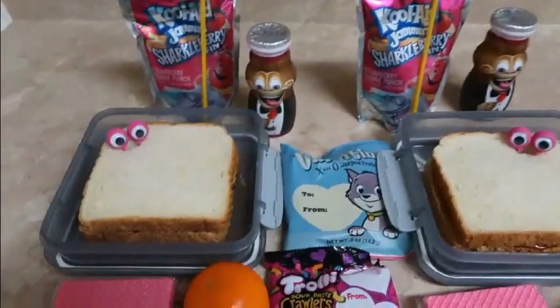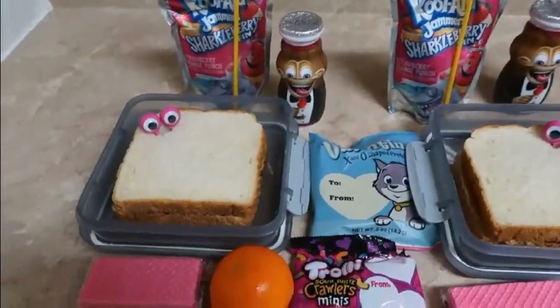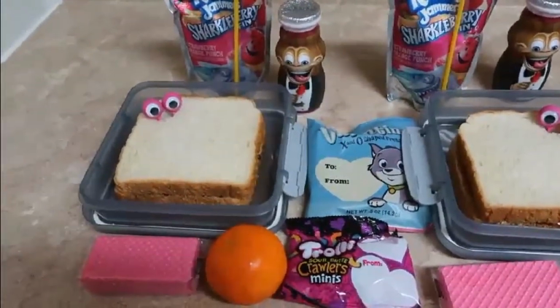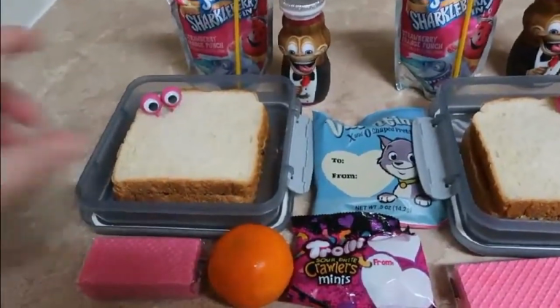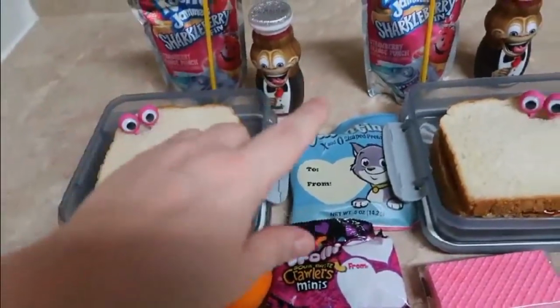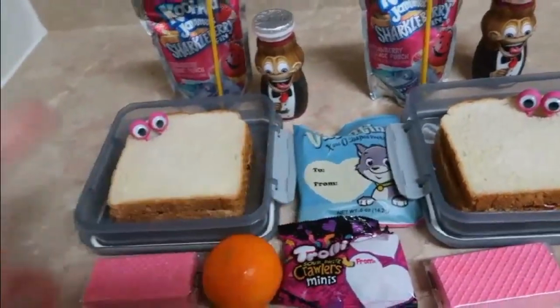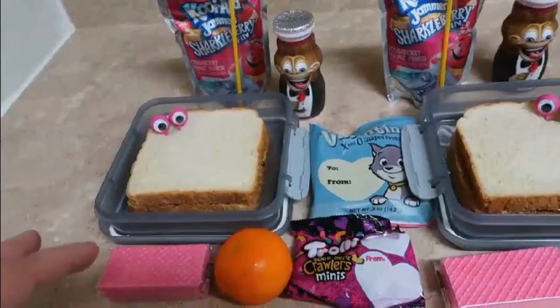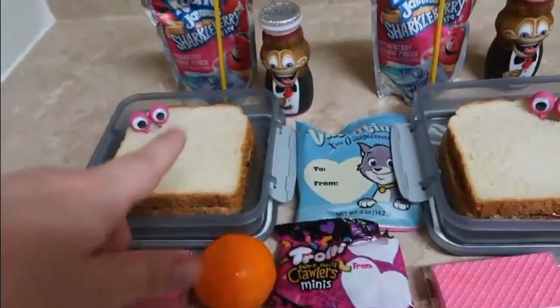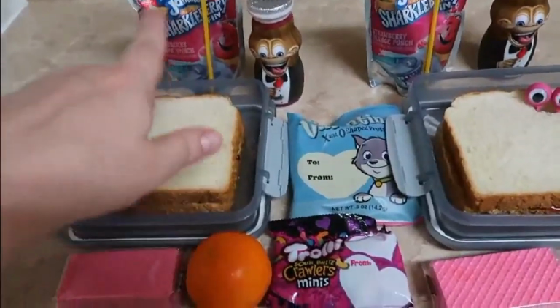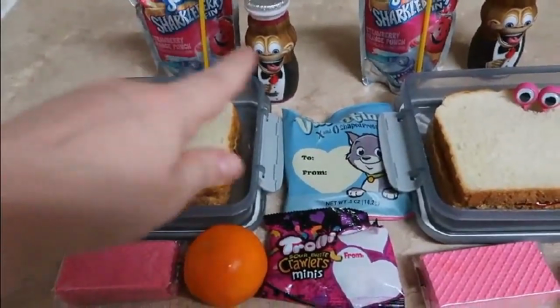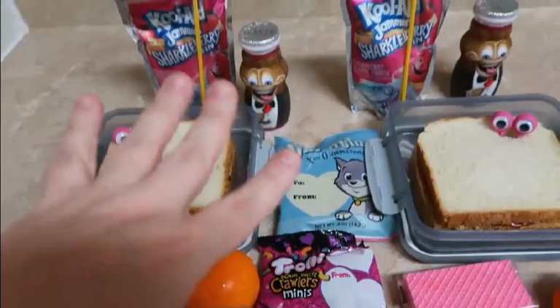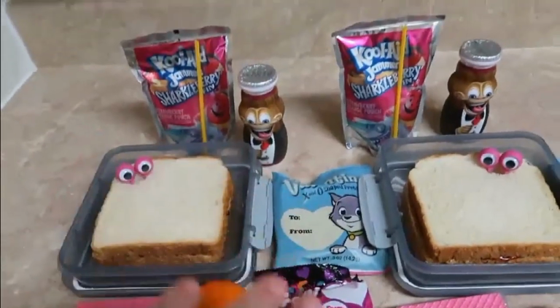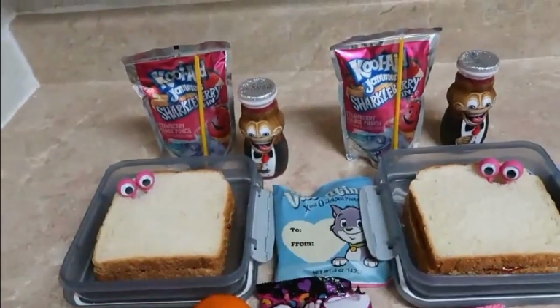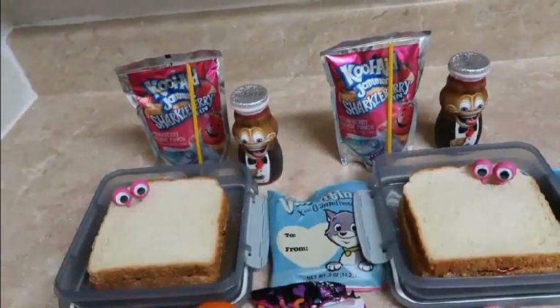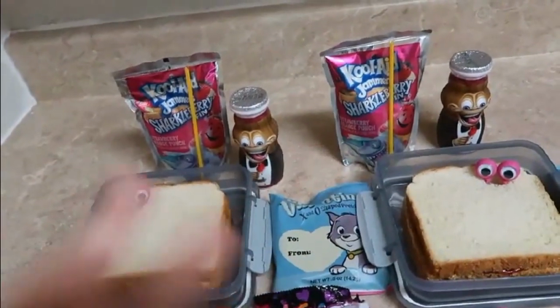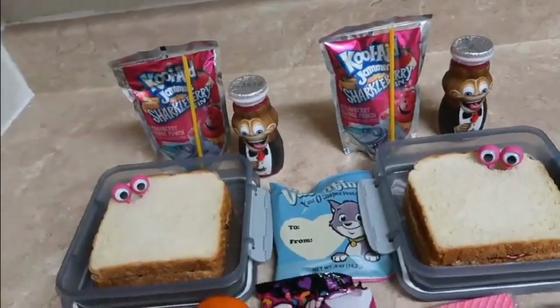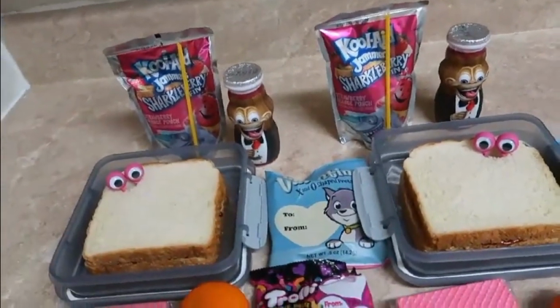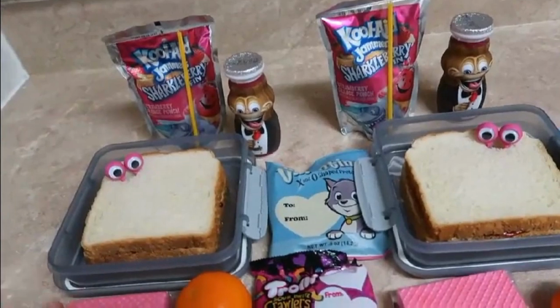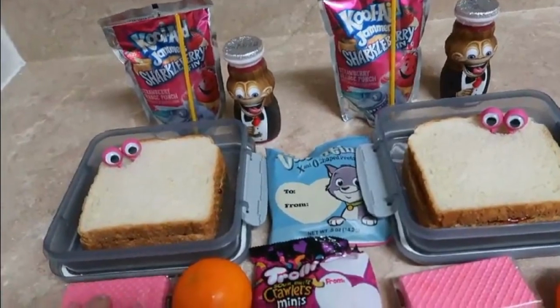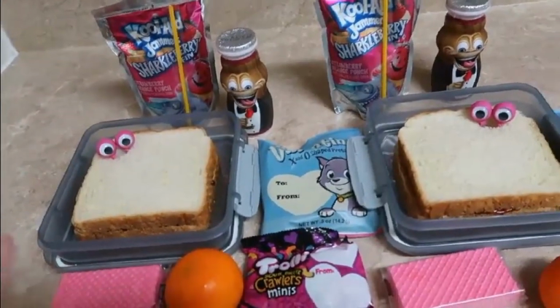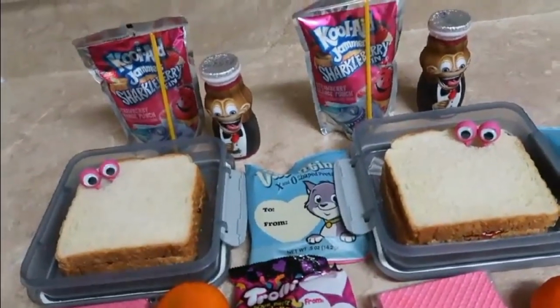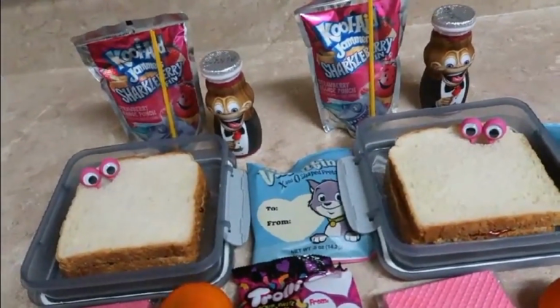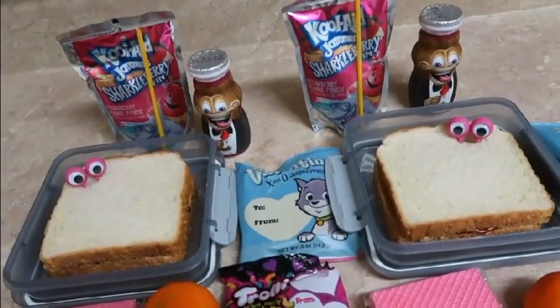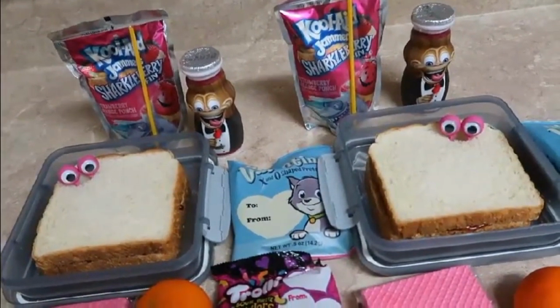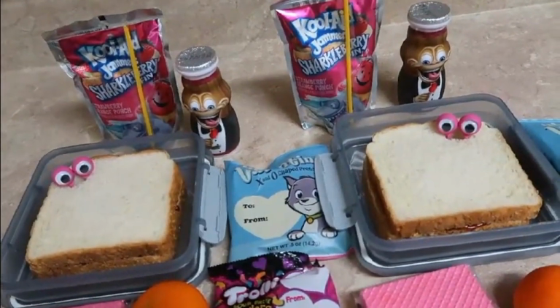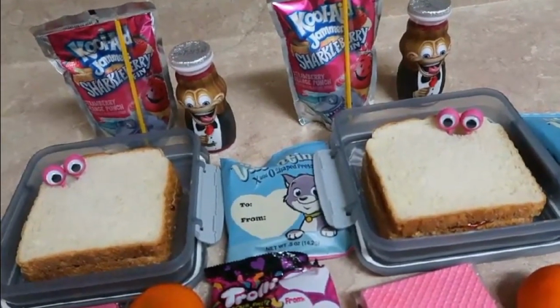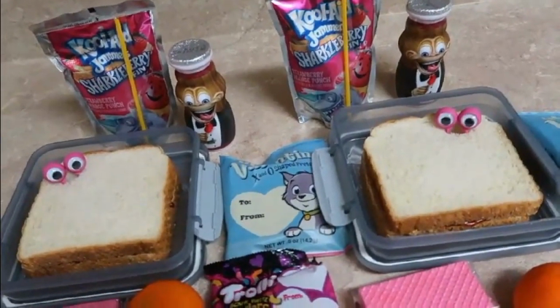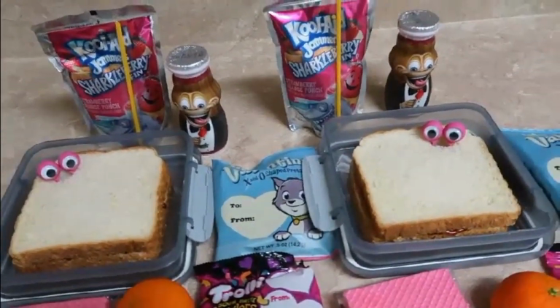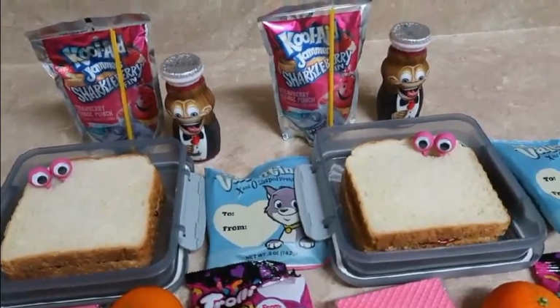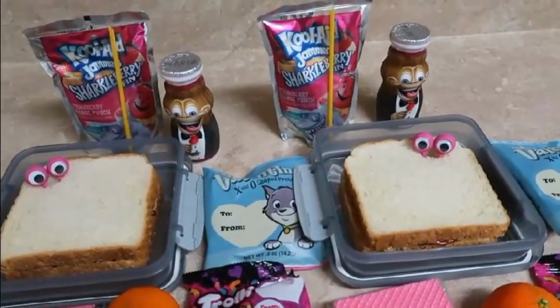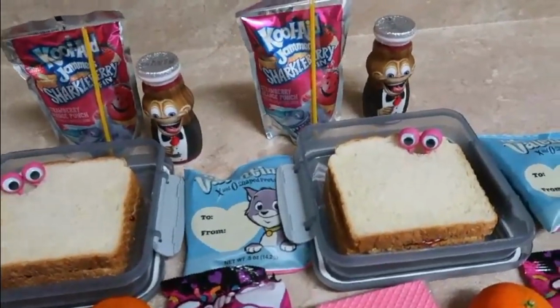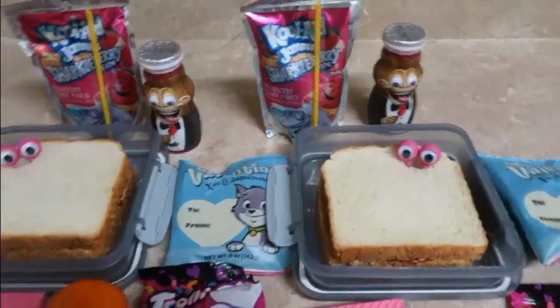Today is Monday and it's the week of Valentine's Day. So I'm going to go ahead and send the leftover themed Valentine's Day goodies. I've been doing kind of Valentine's Day-themed lunches for a couple weeks now, leading into Valentine's Day.